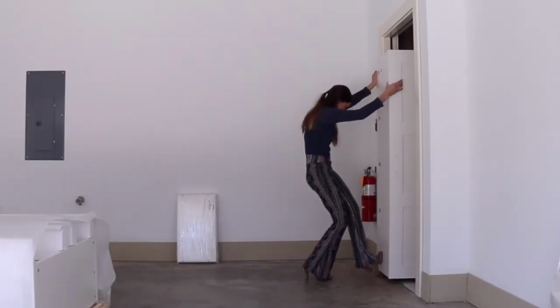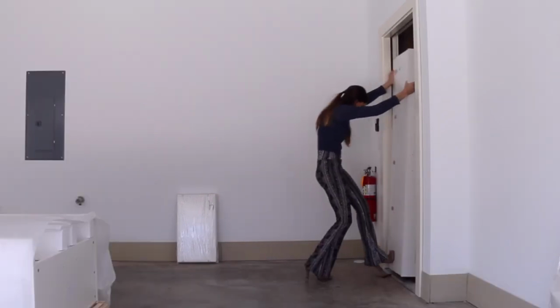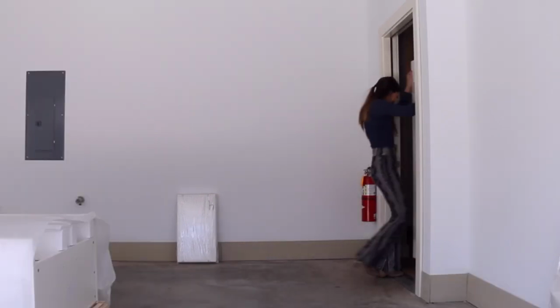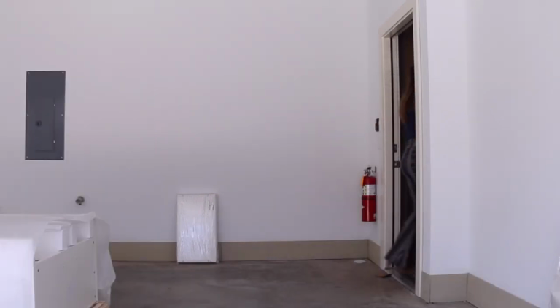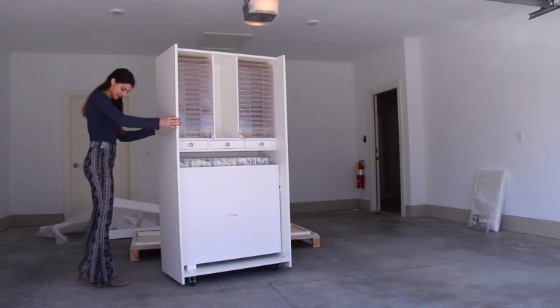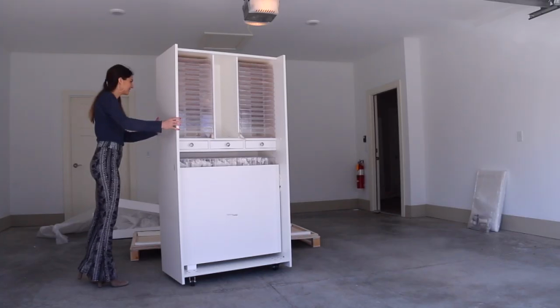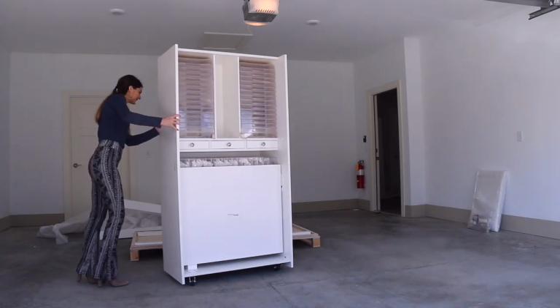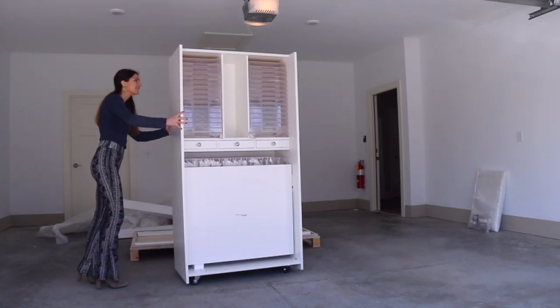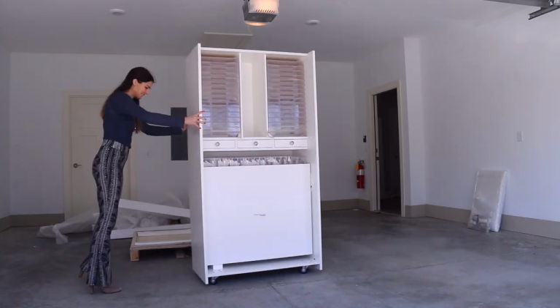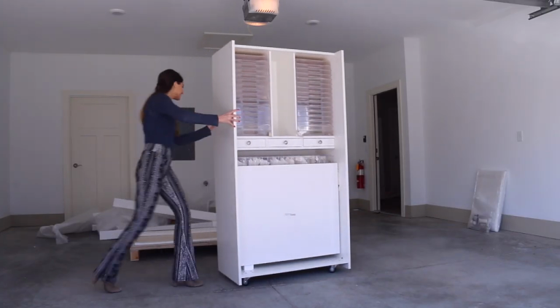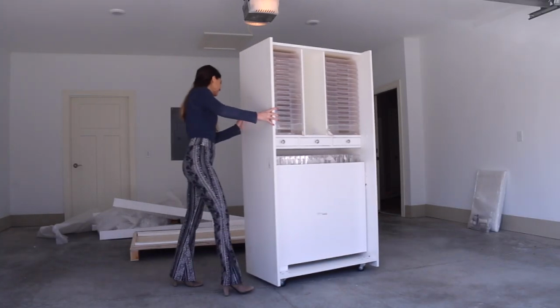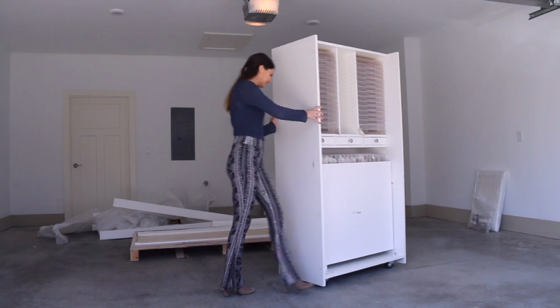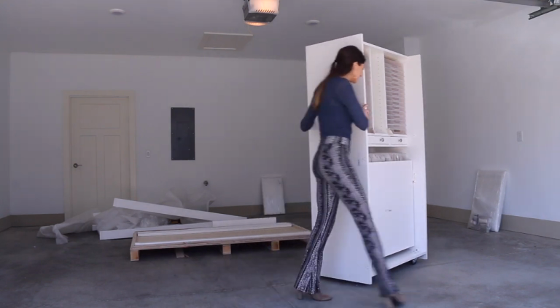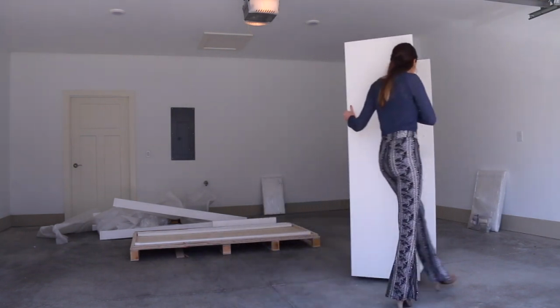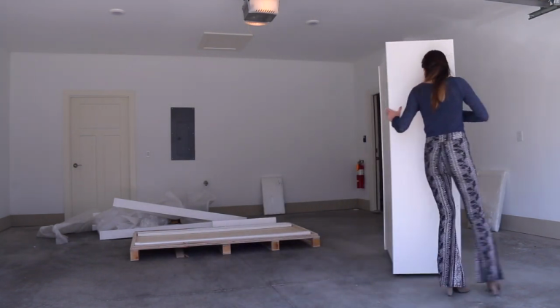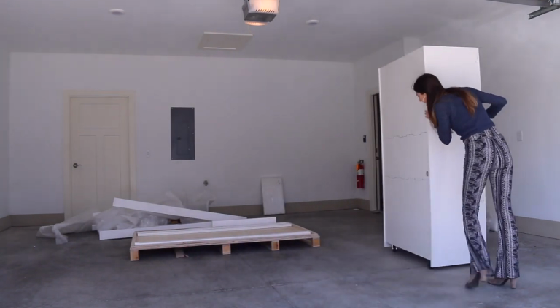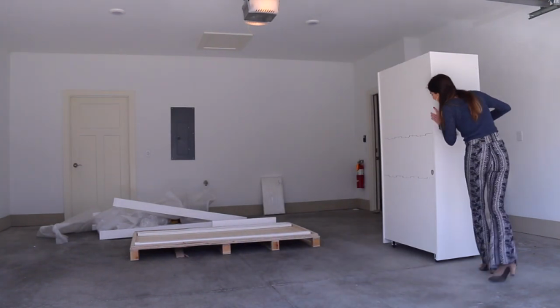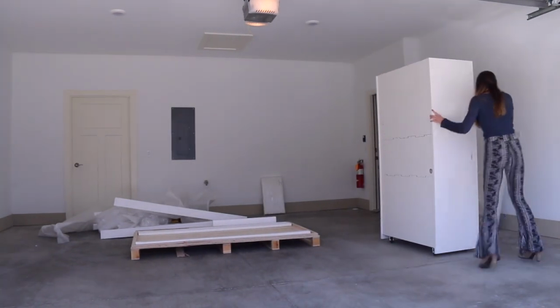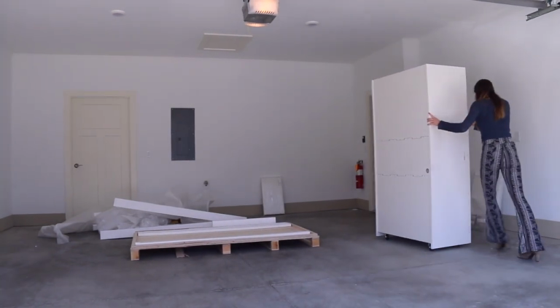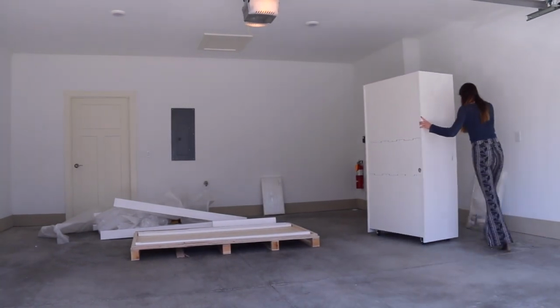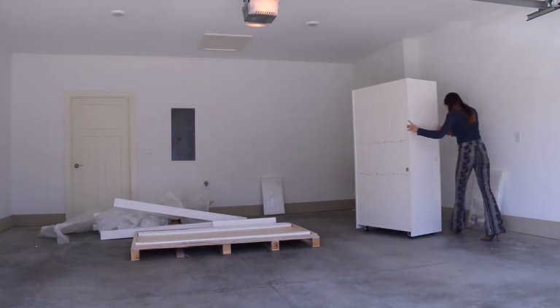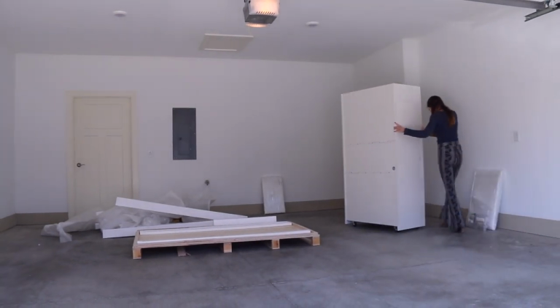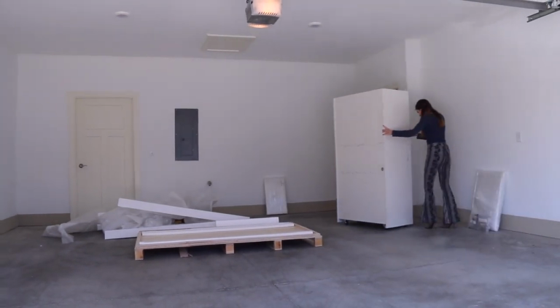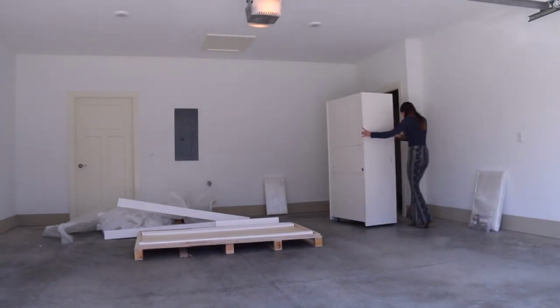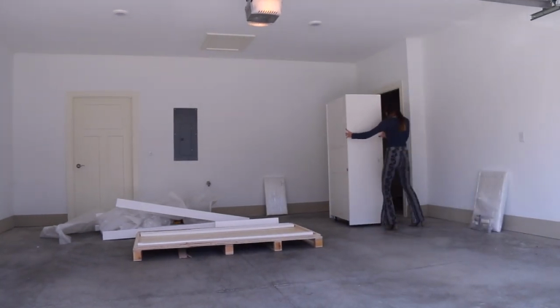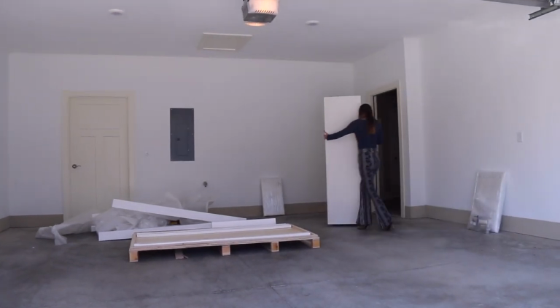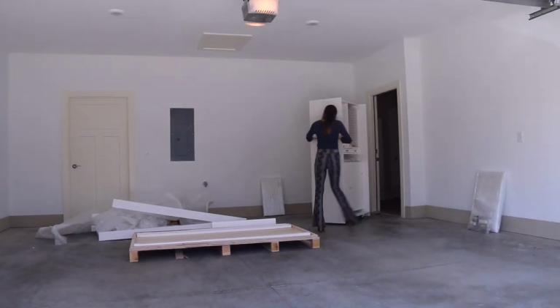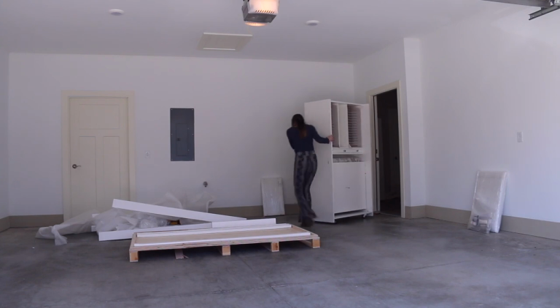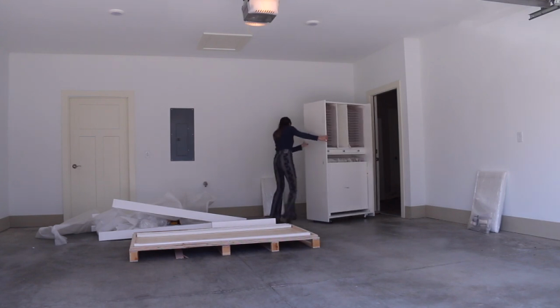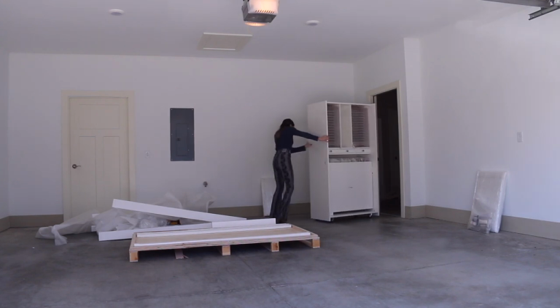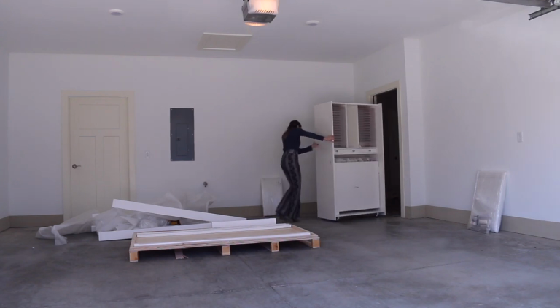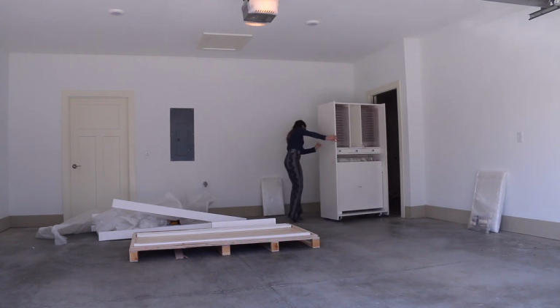Opening the crate was really easy; however, I knew I'd need help getting the pieces inside to my studio. My little muscles were not going to cut it for the biggest part, as you can see.